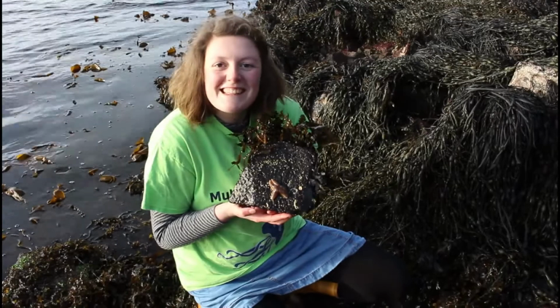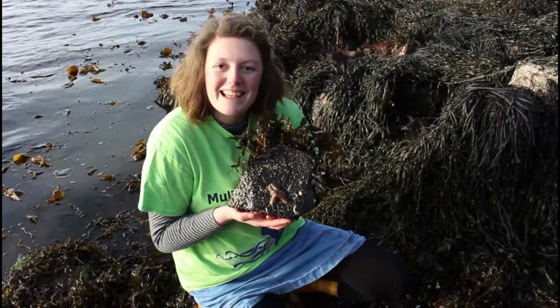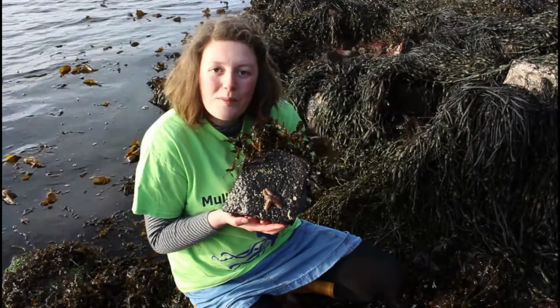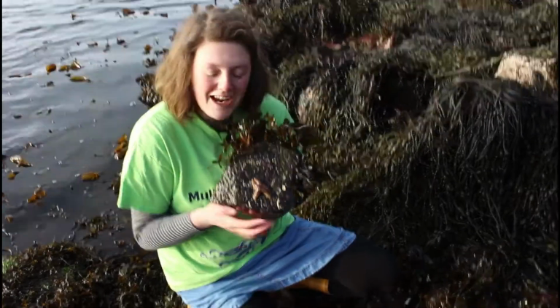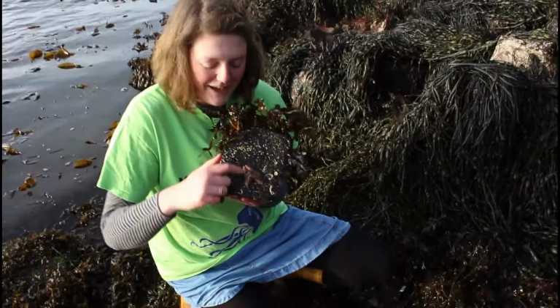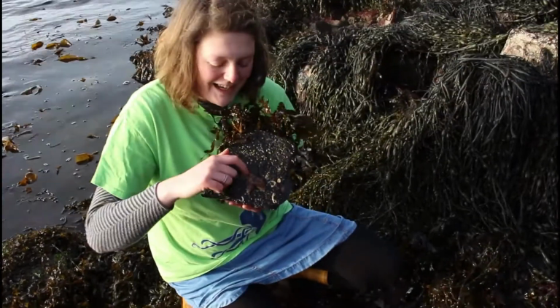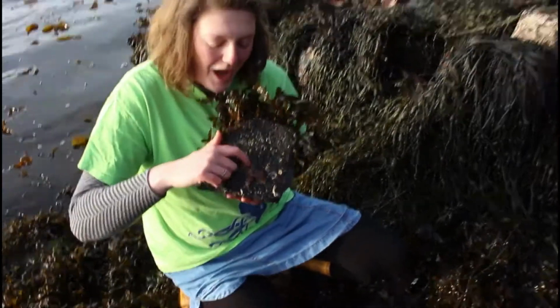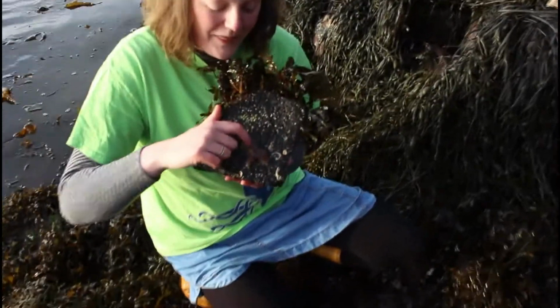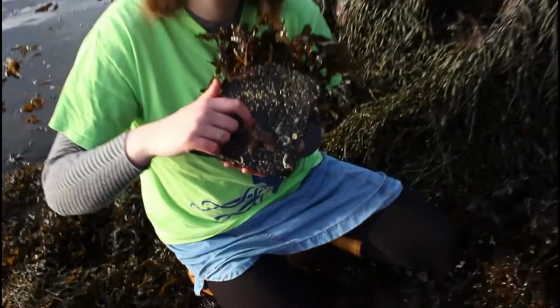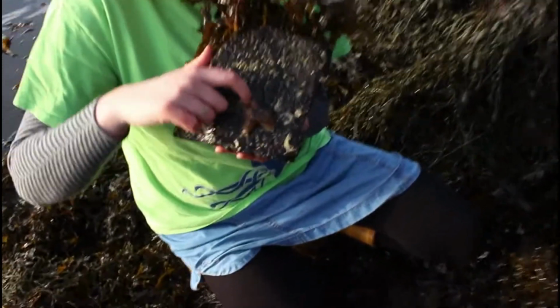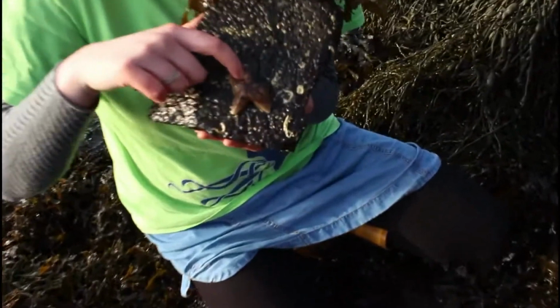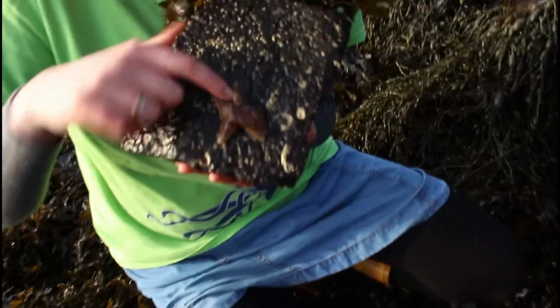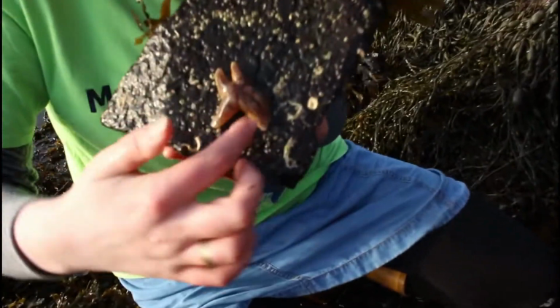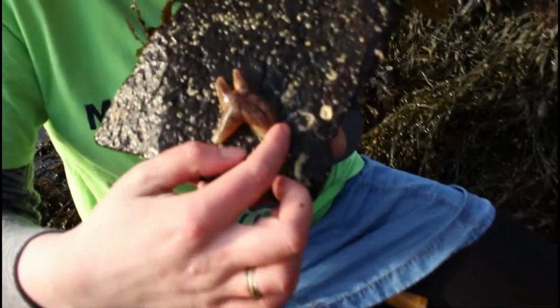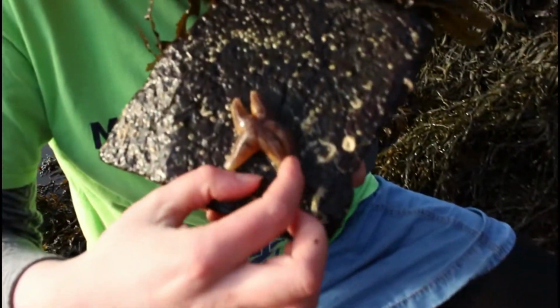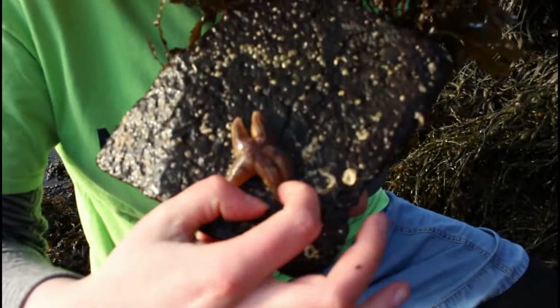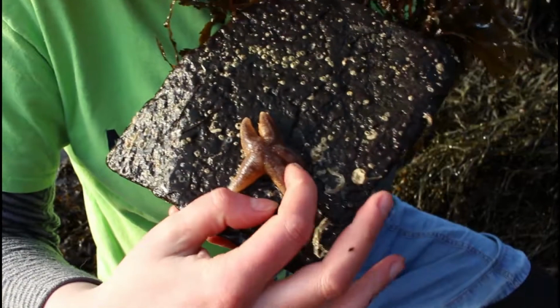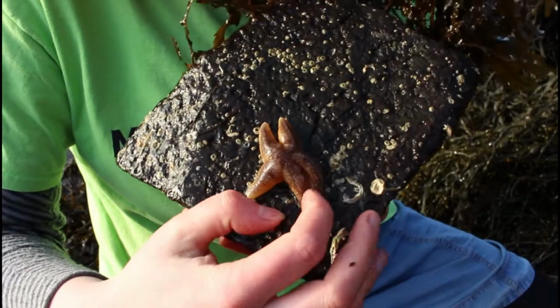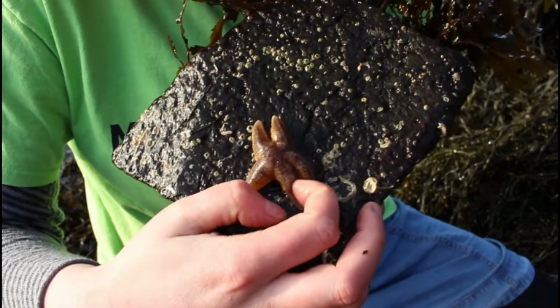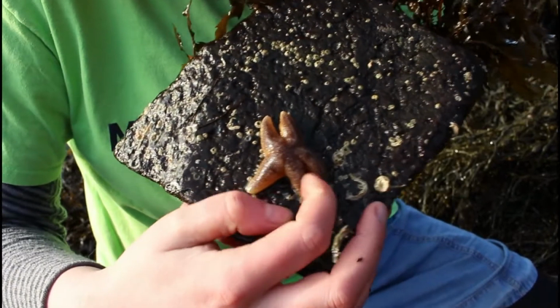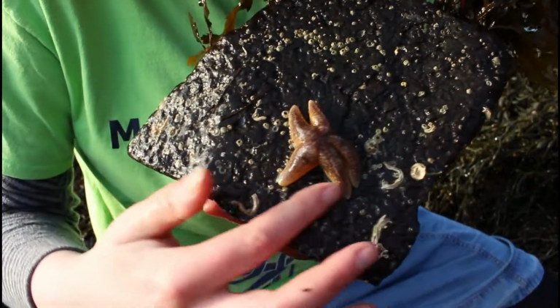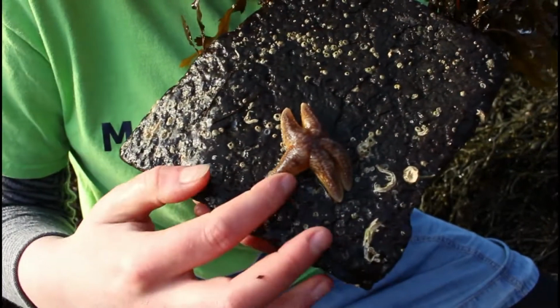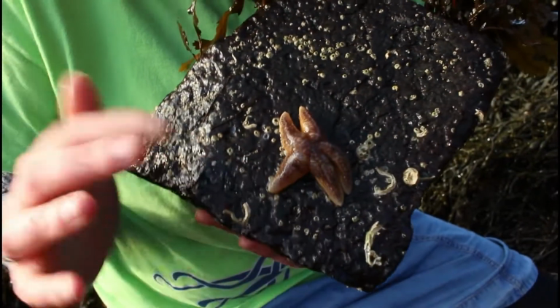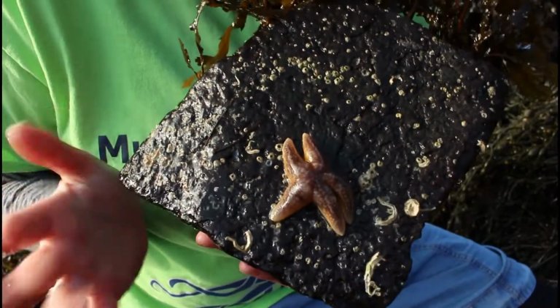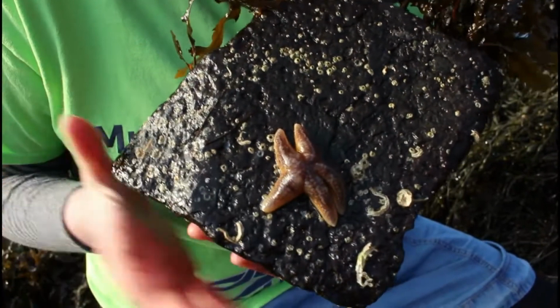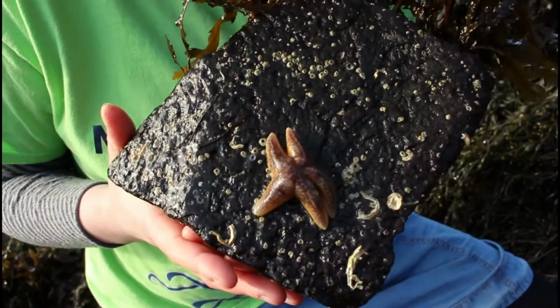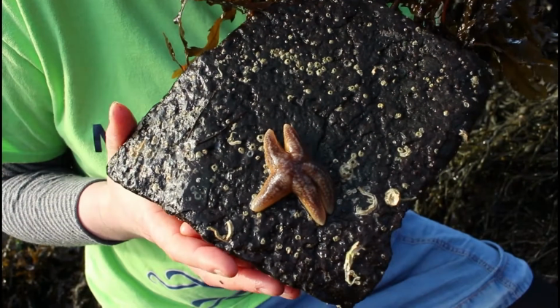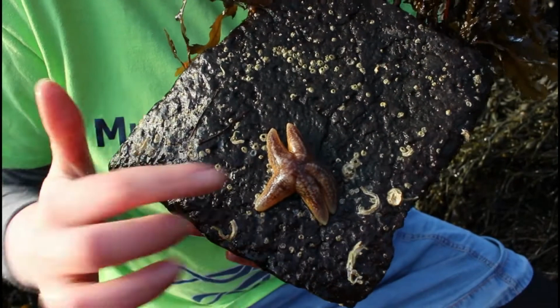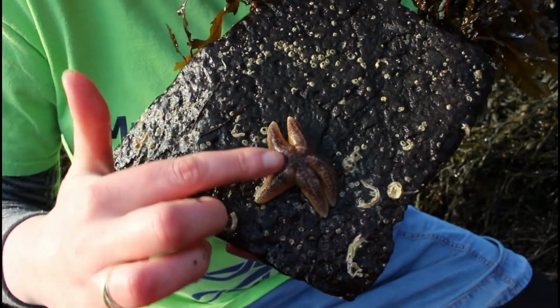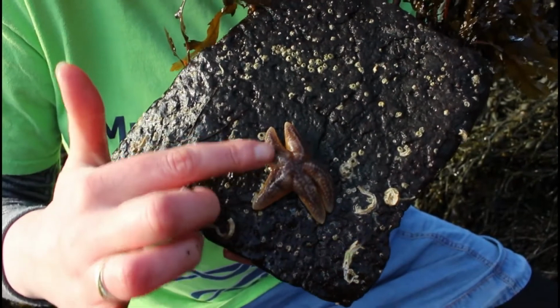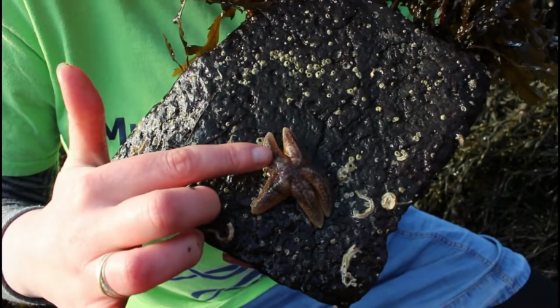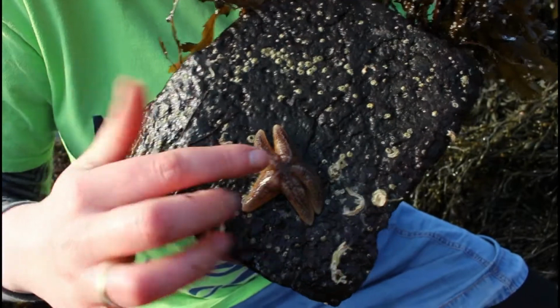This is a common starfish. They're your kind of typical looking starfish with five pointy arms, yellowy orange in colour, although this one's slightly blue.